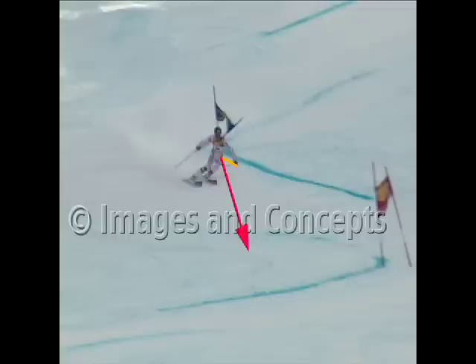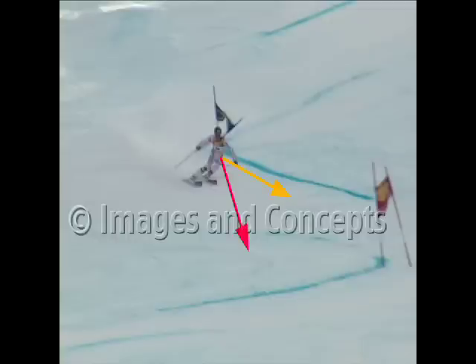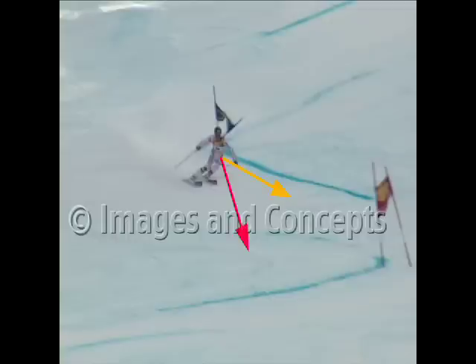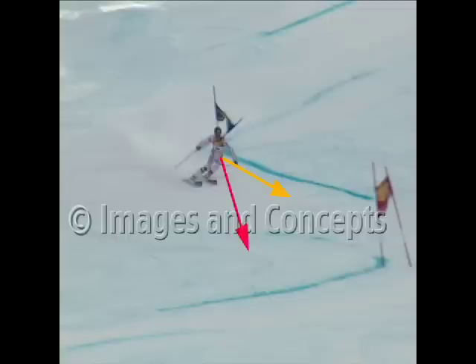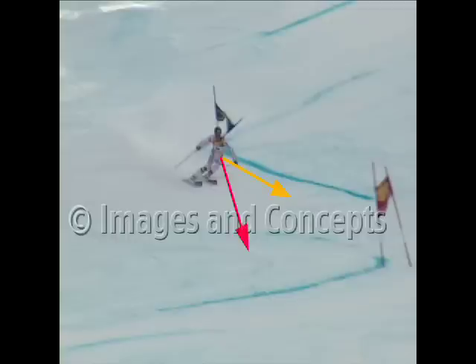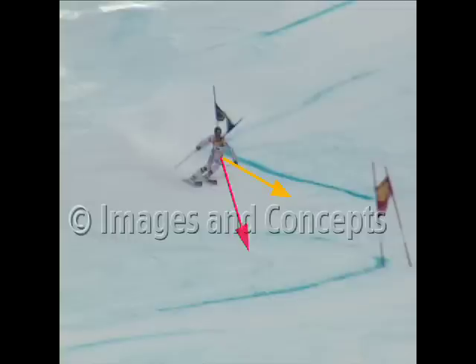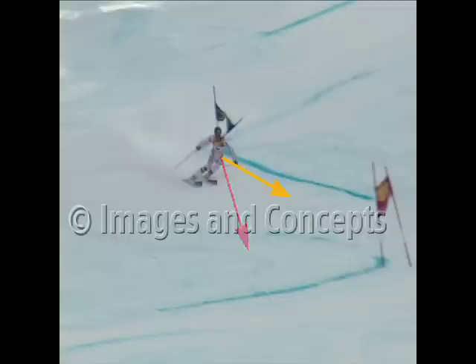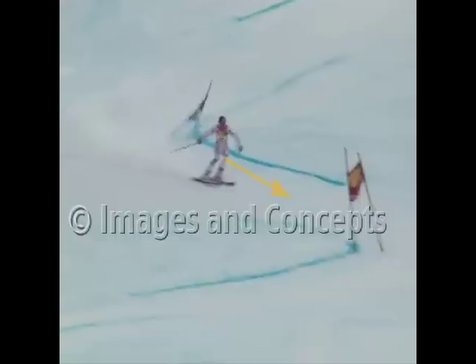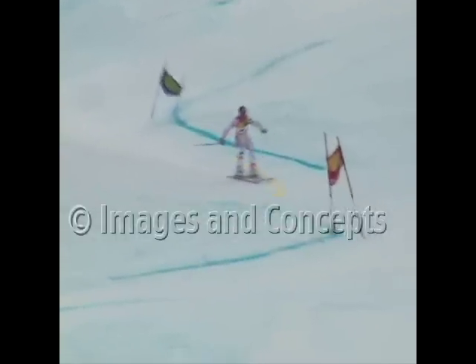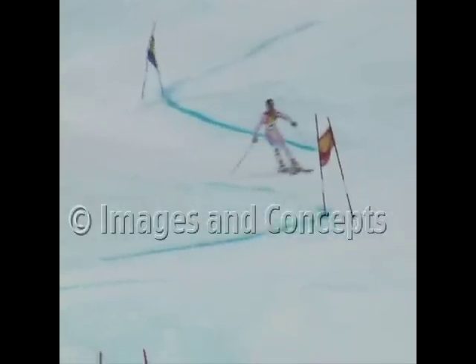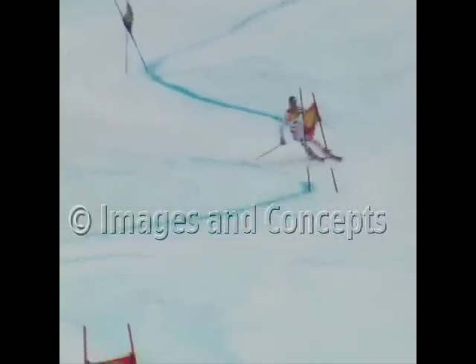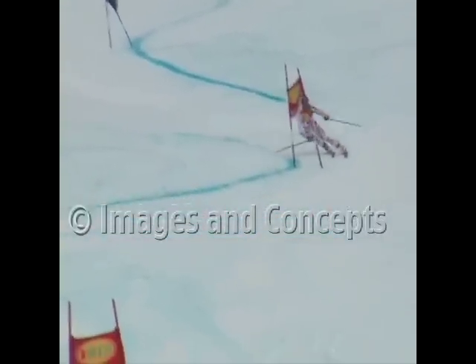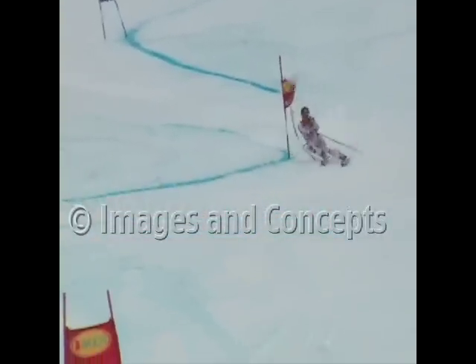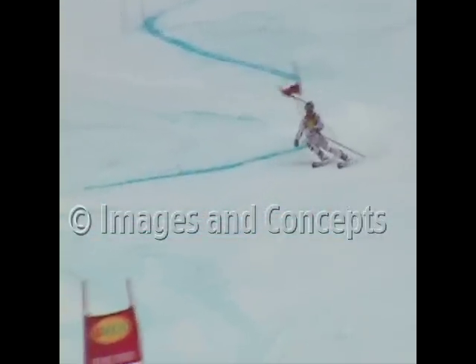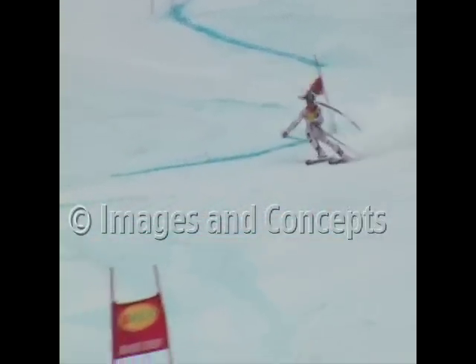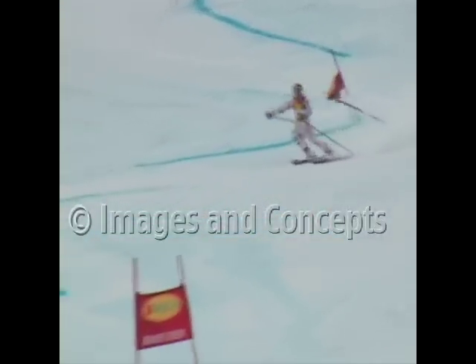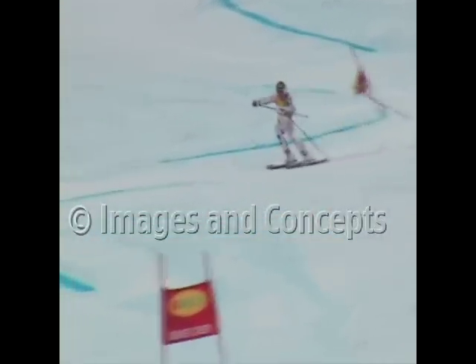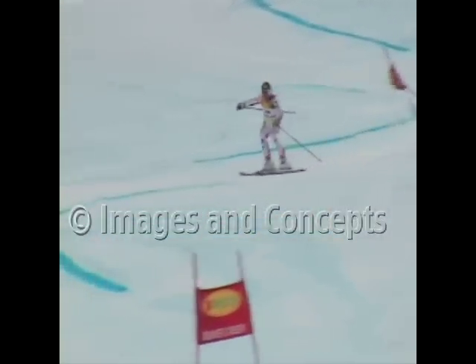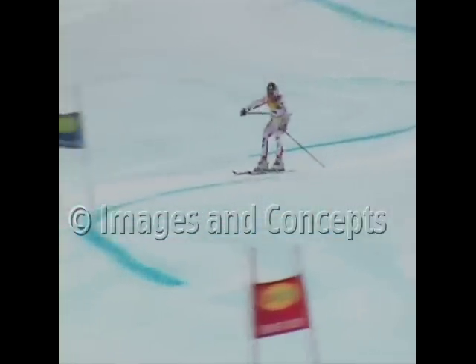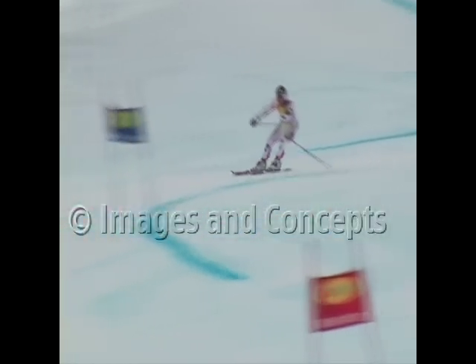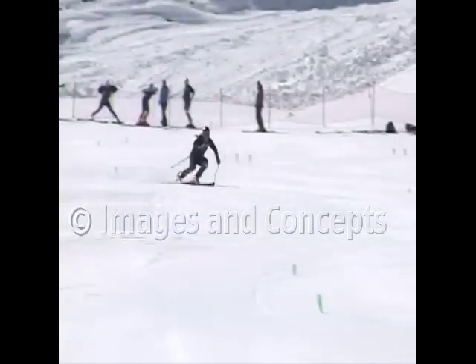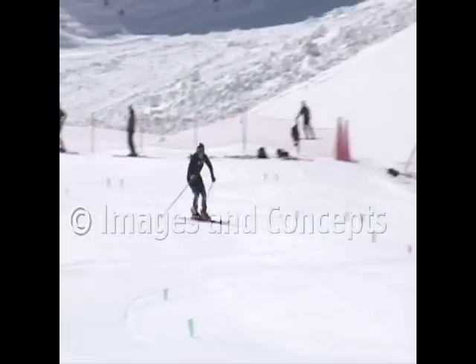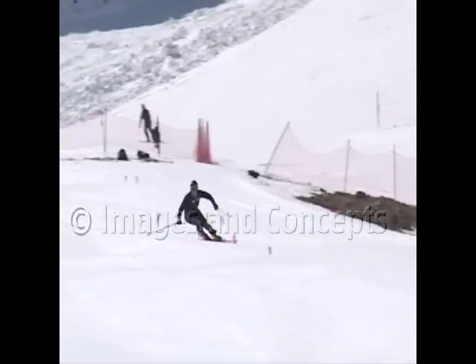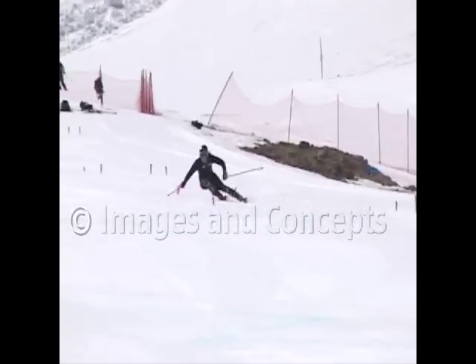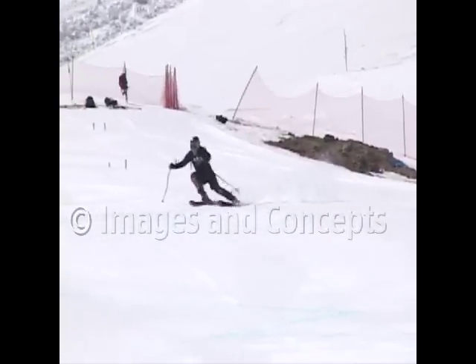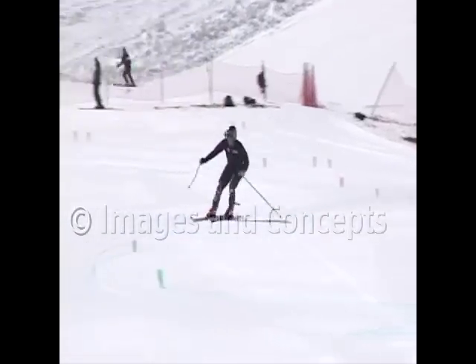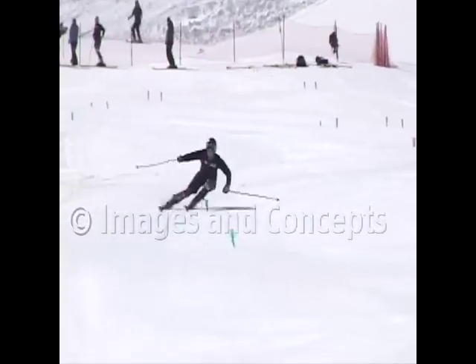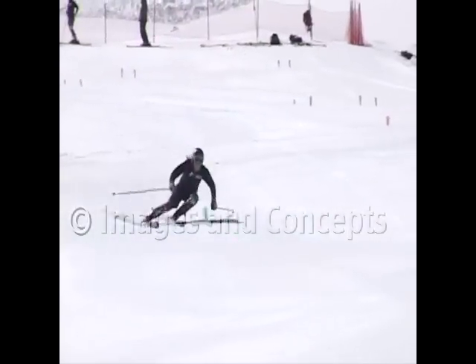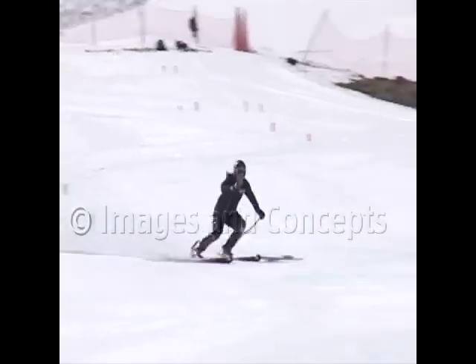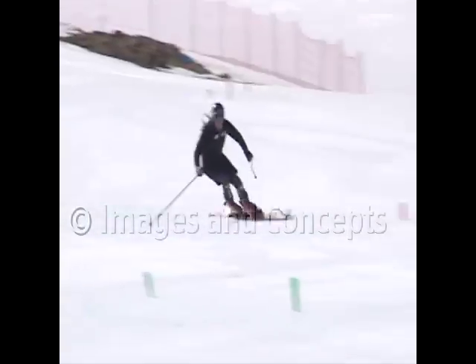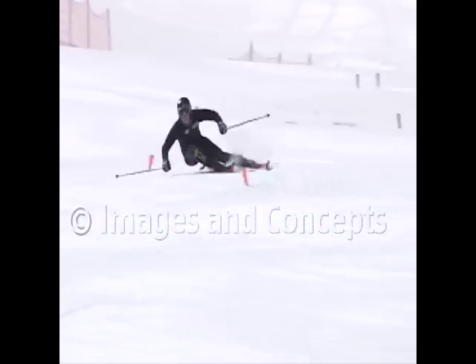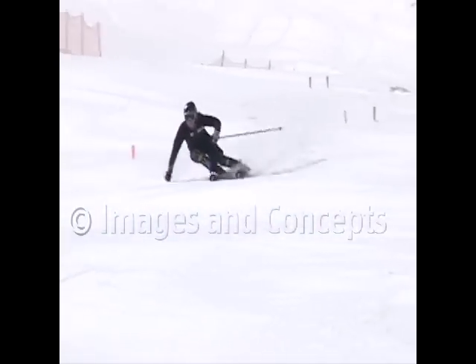He doesn't allow his hips to come around and face away from the next turn, which allows him to enter the next turn in good balance. What's important is that the hips don't turn and face away from the turn, towards the outside of the hill or the edge of the hill.